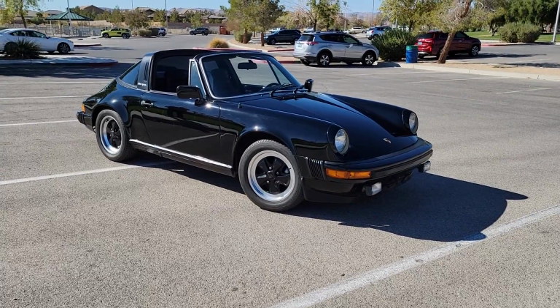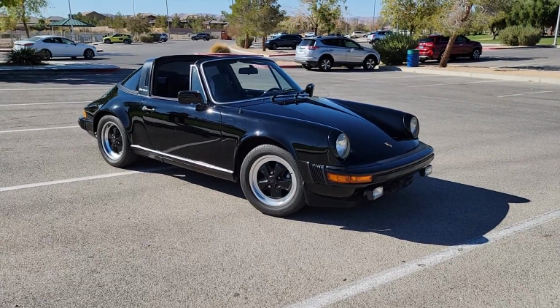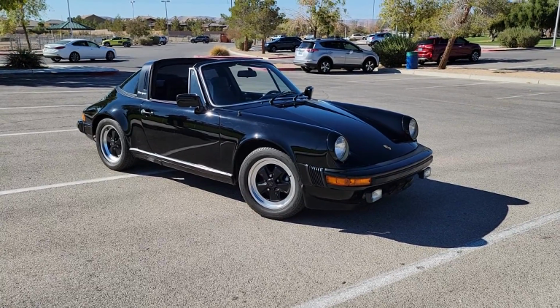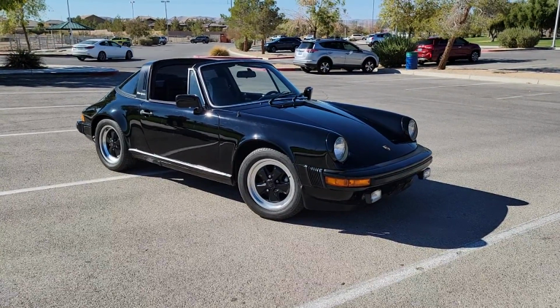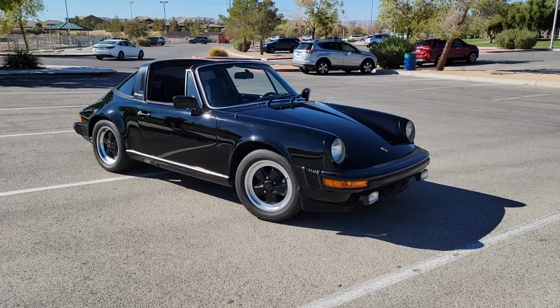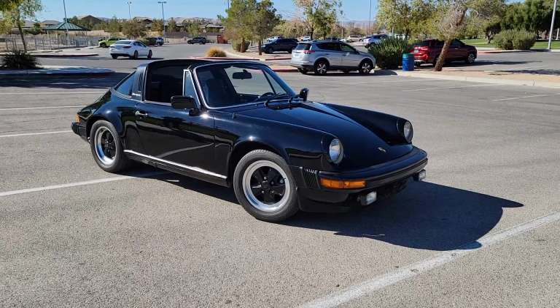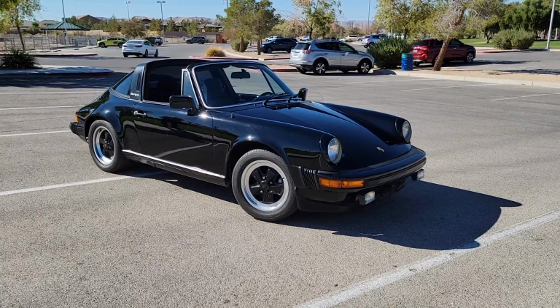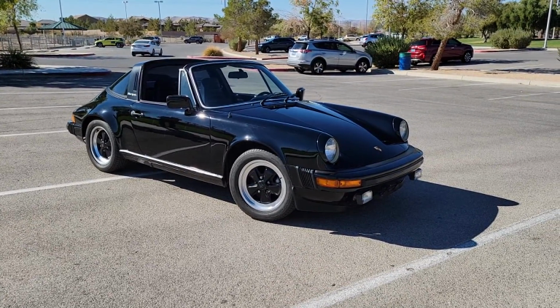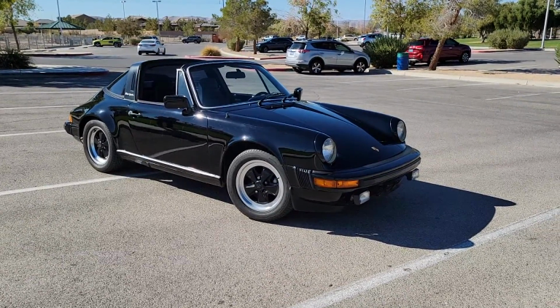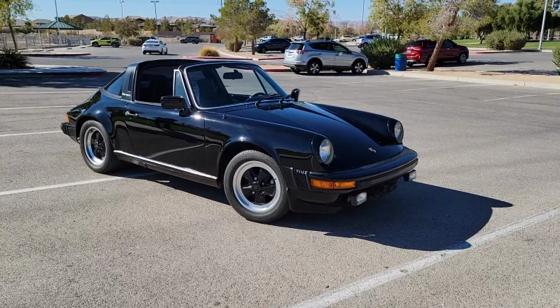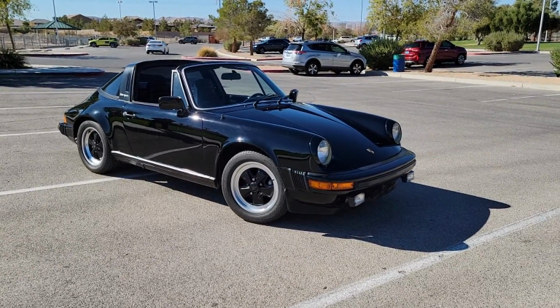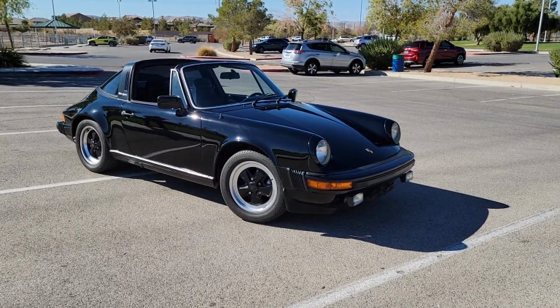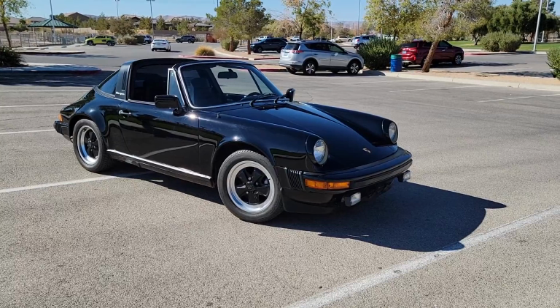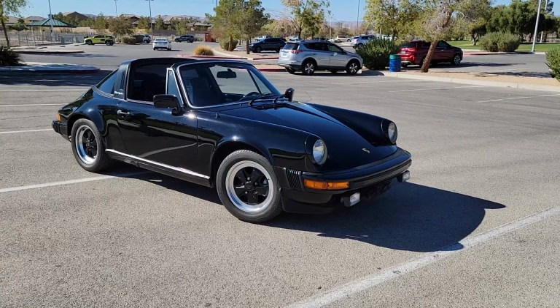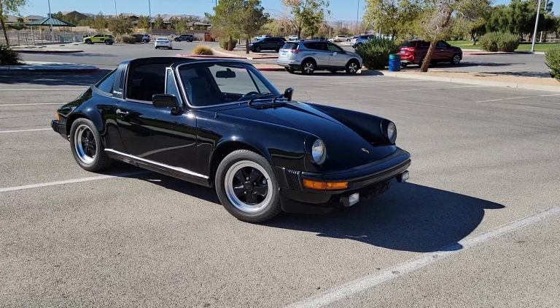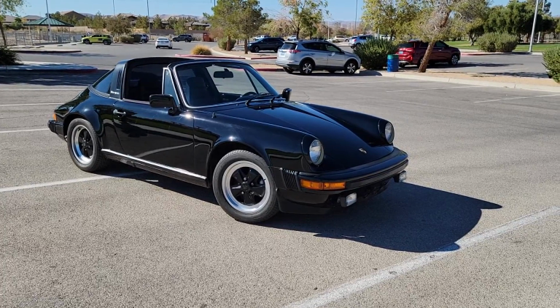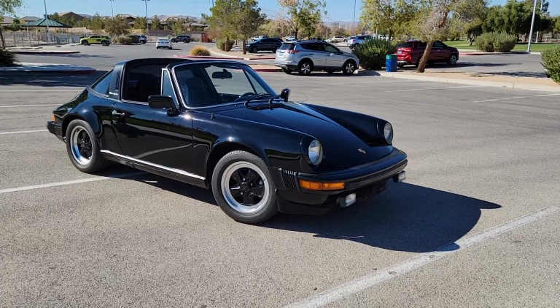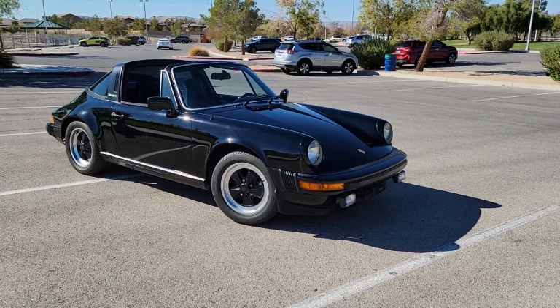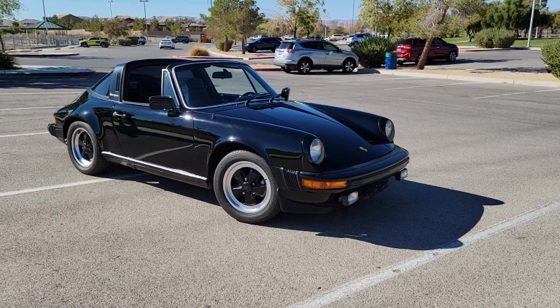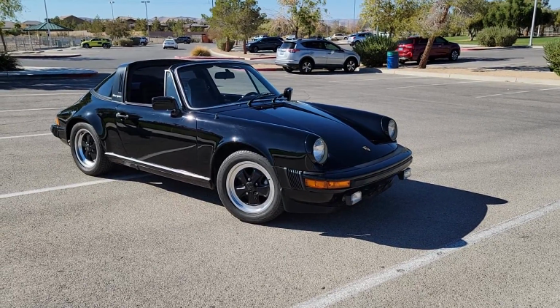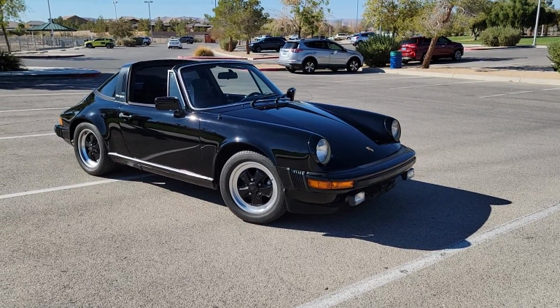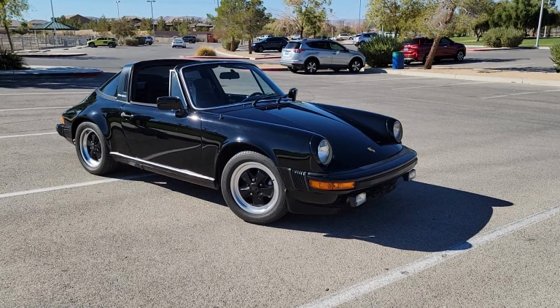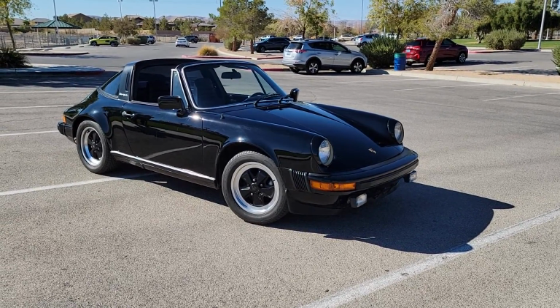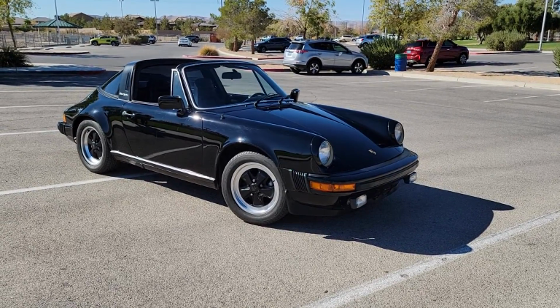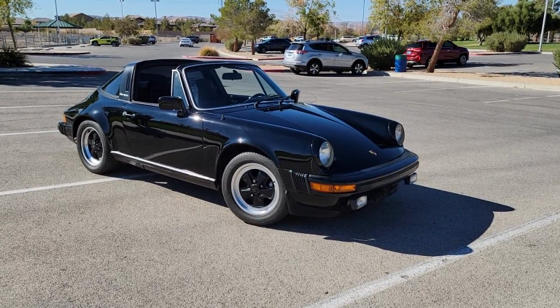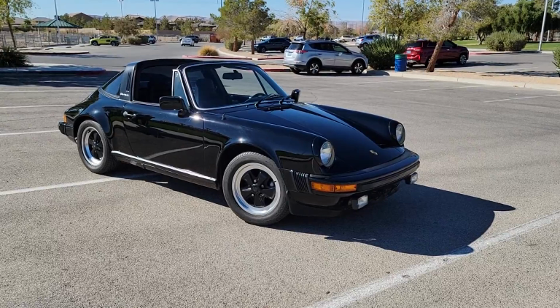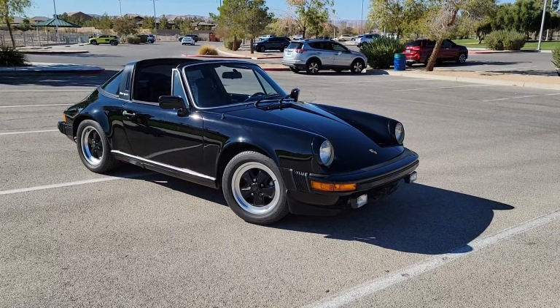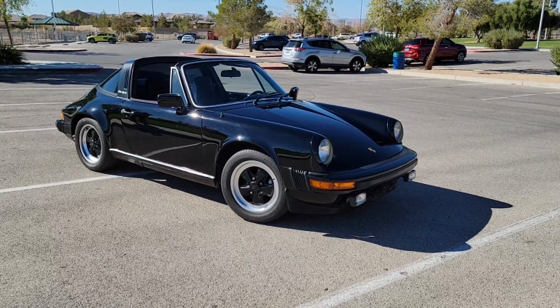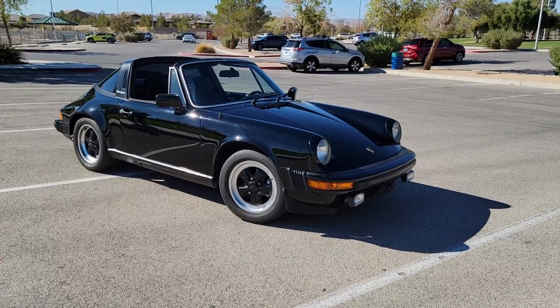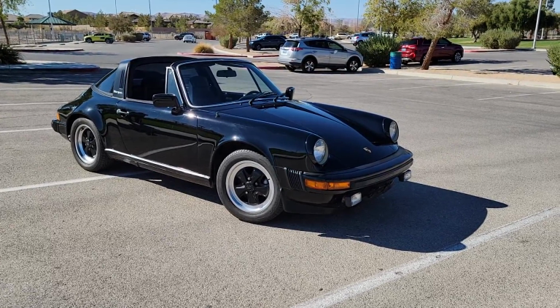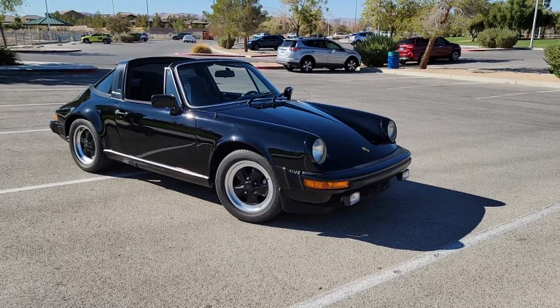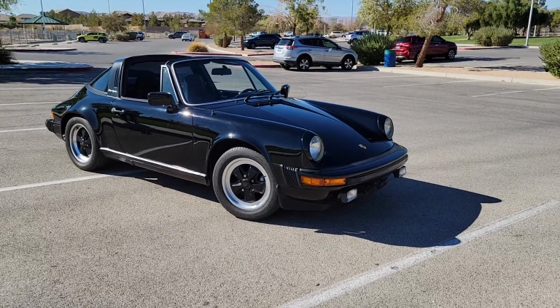What's going on everyone? We got a 1987 Porsche 911 SC. This is the Targa. We're going to do a little walk around, show you this absolutely beautiful ride. I'm going to tell you what I know, show you what we can find.